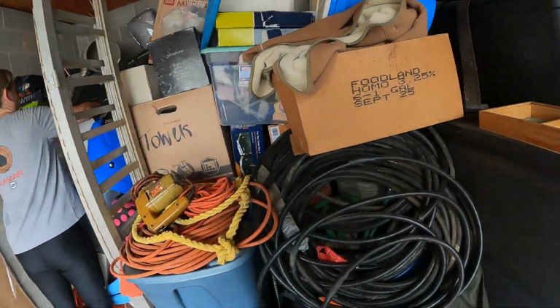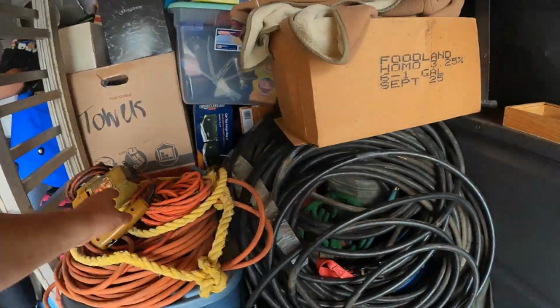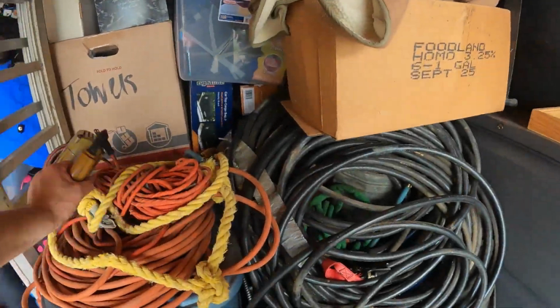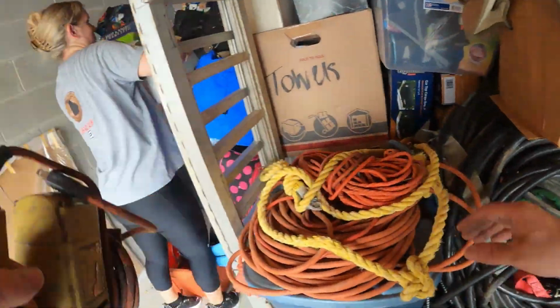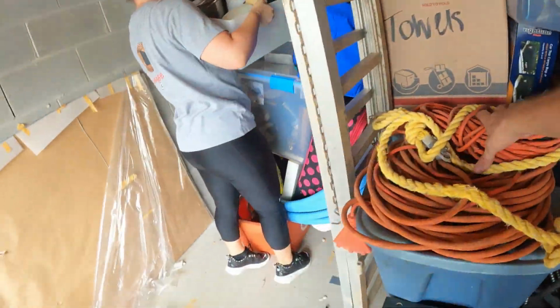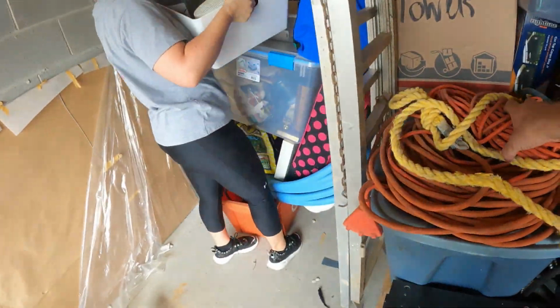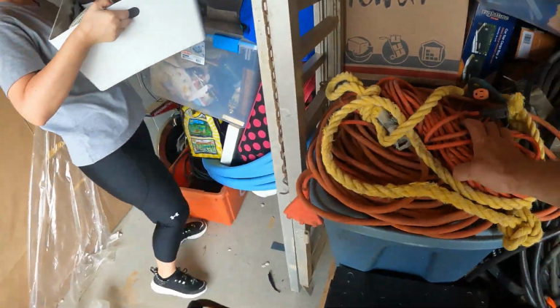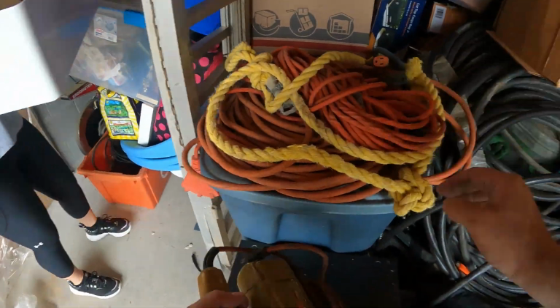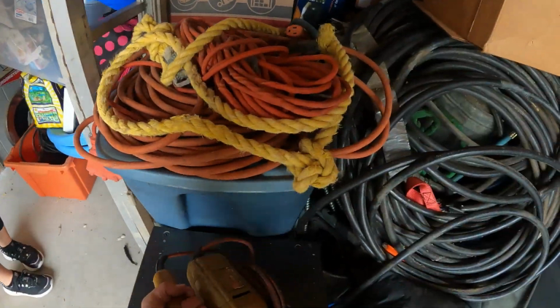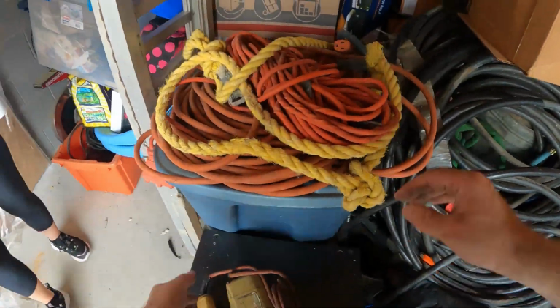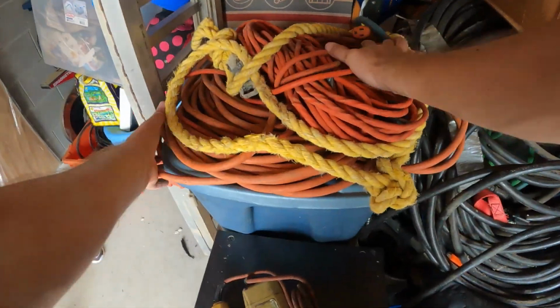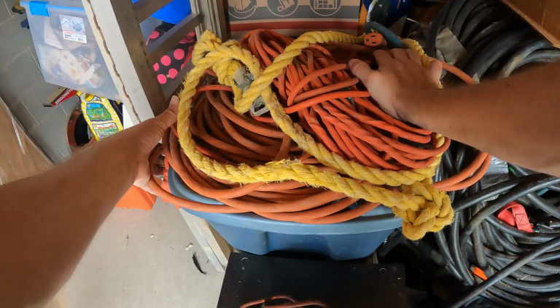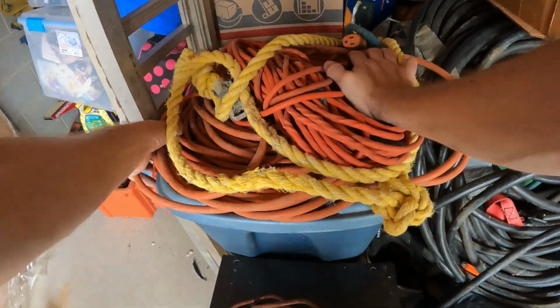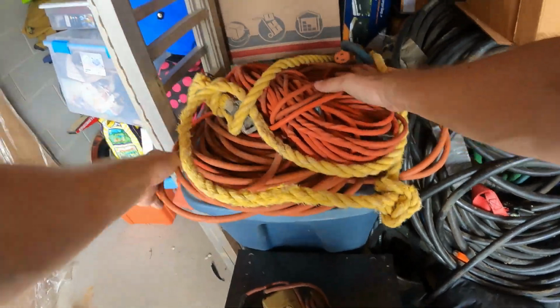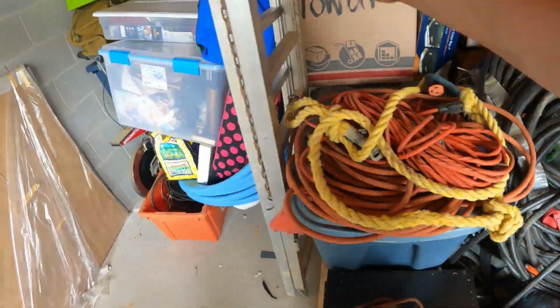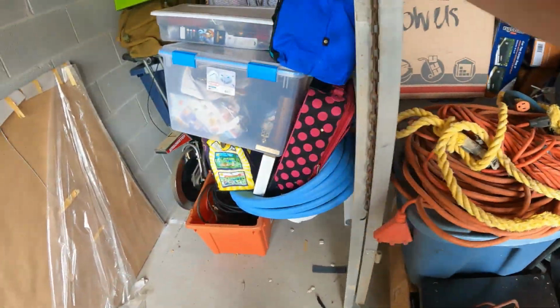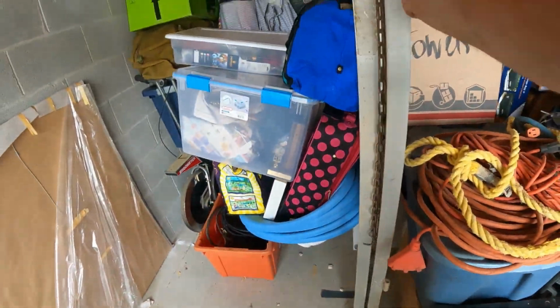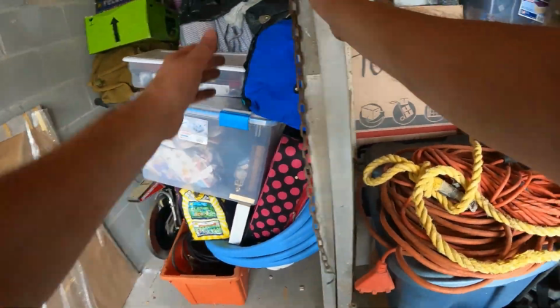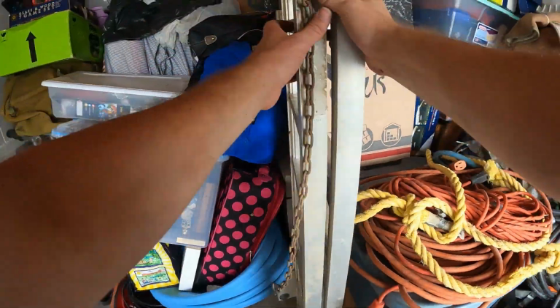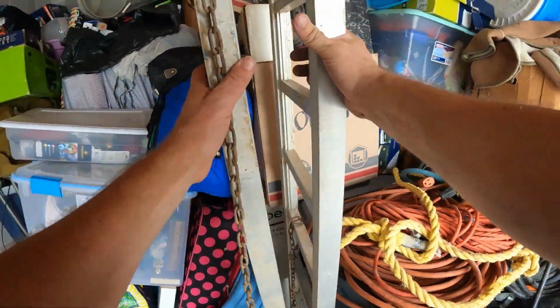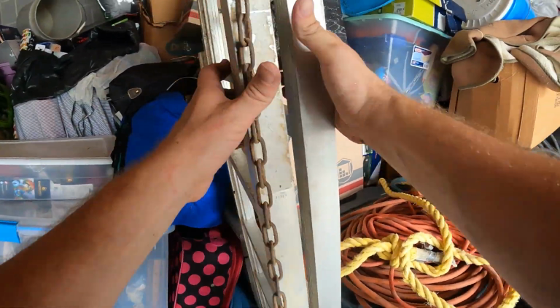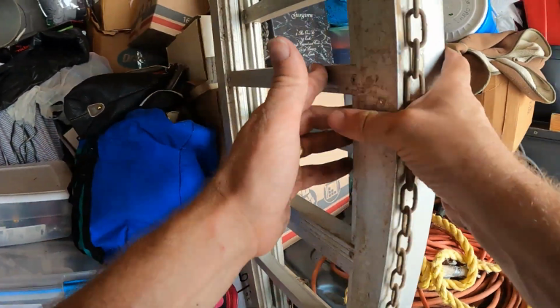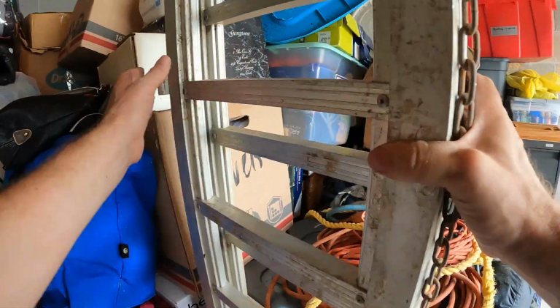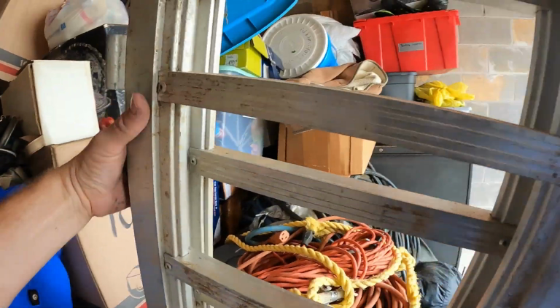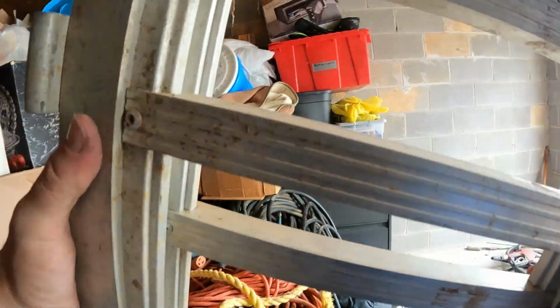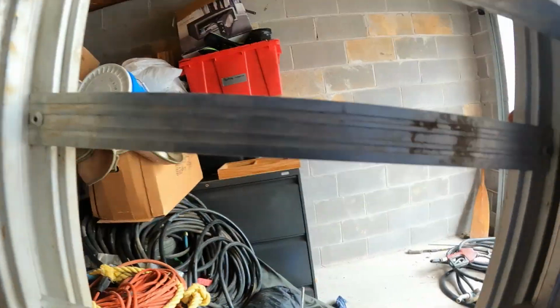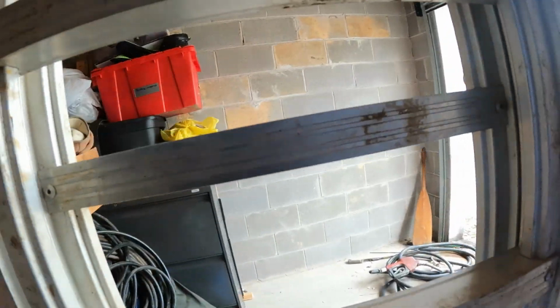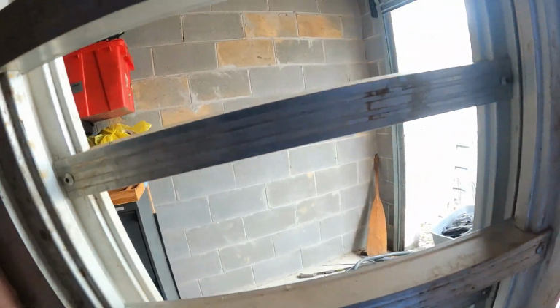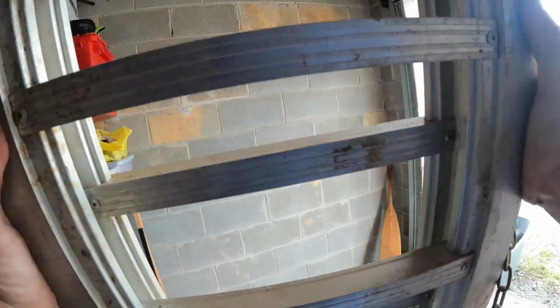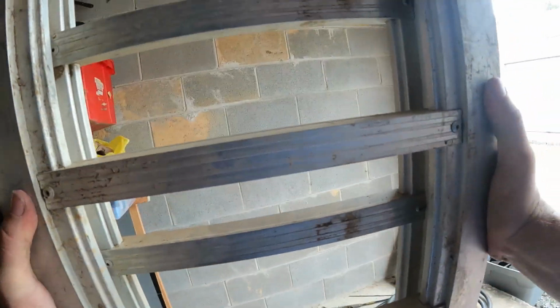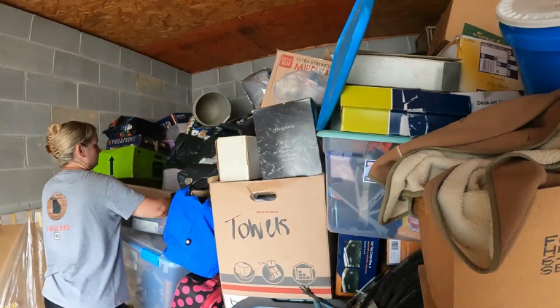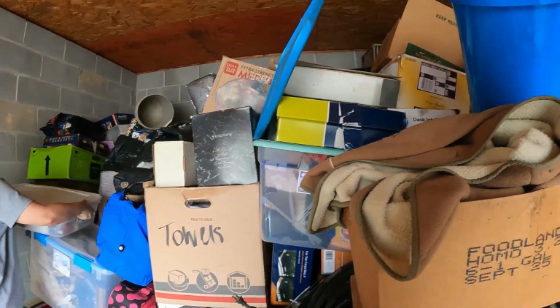Lots of tools and extension cords — a bunch of extension cords. Let me get this ramp by the way, it's about to fall over. There are ramps, and a gallon bucket.